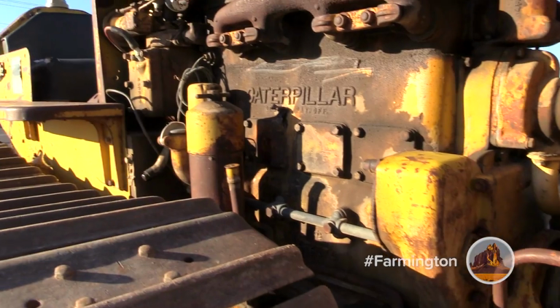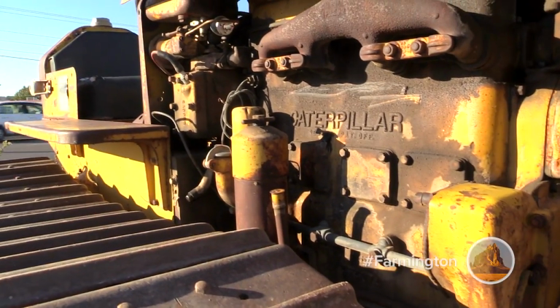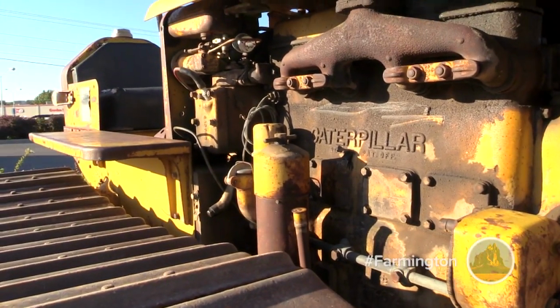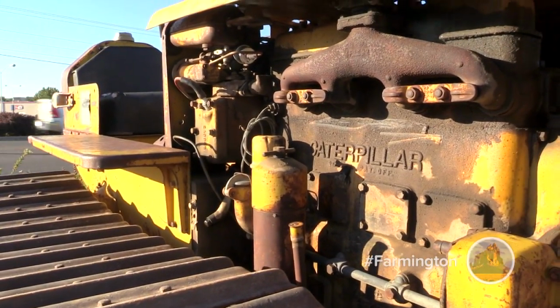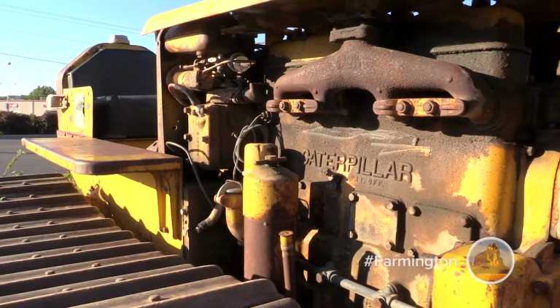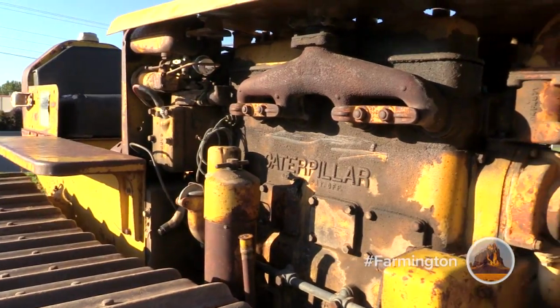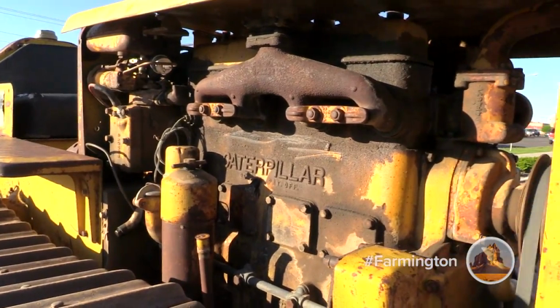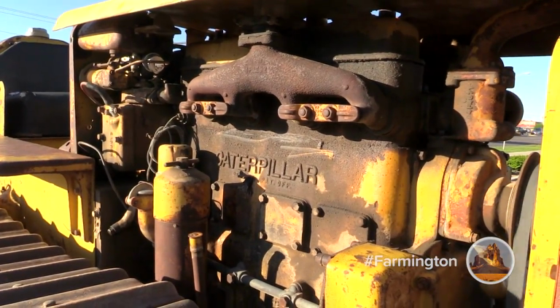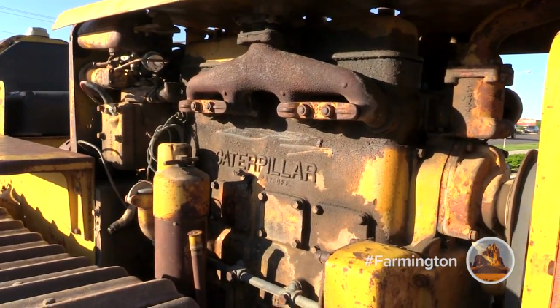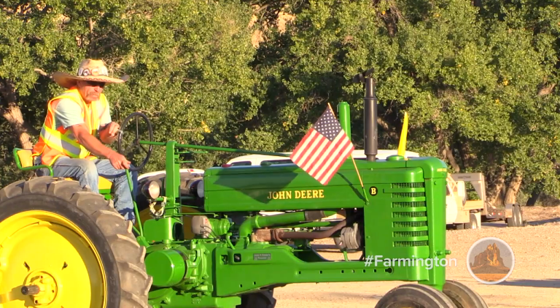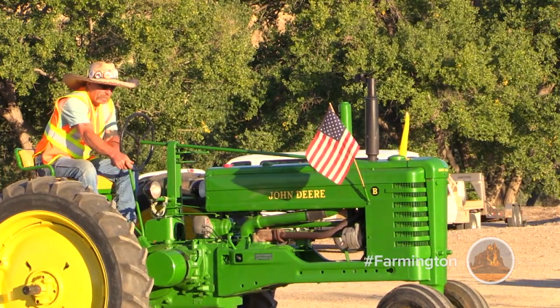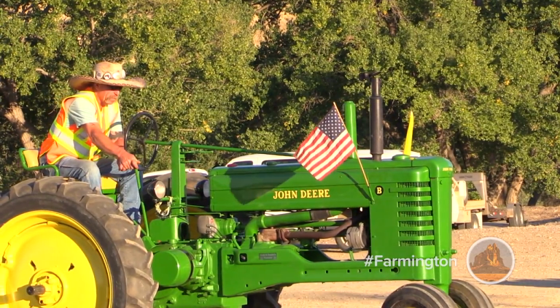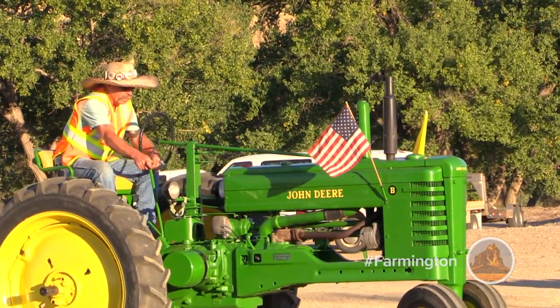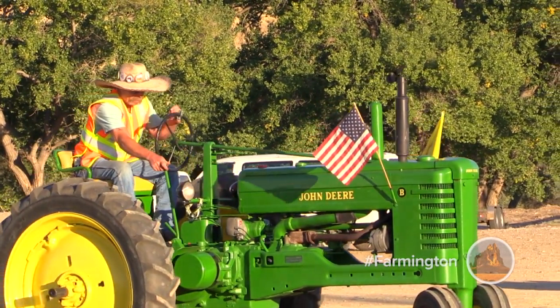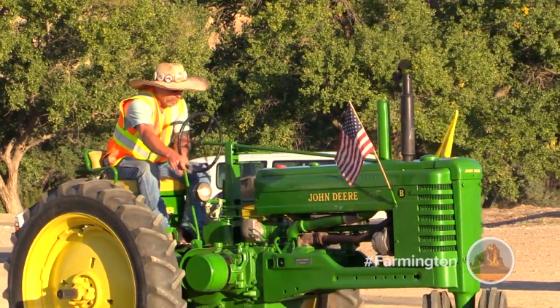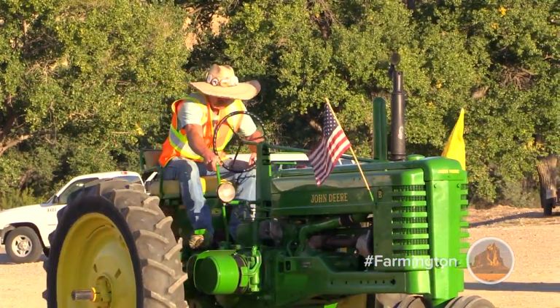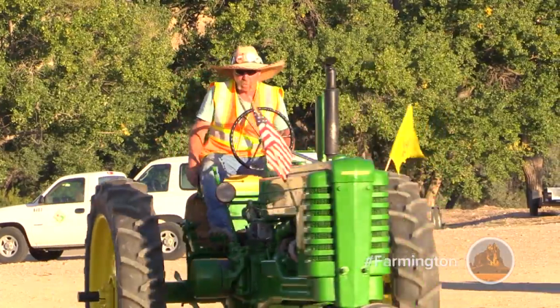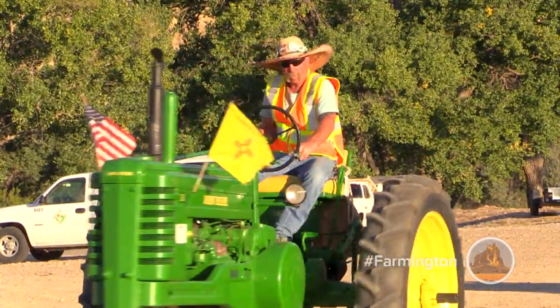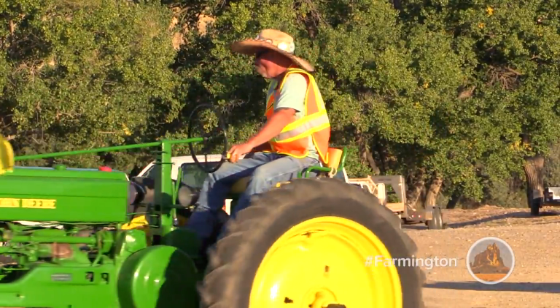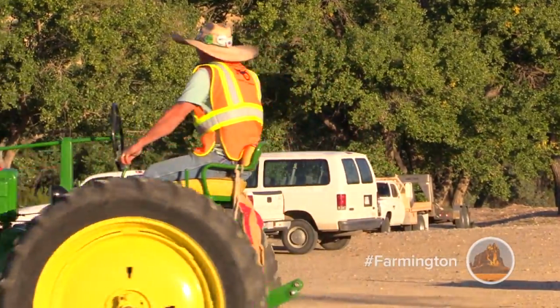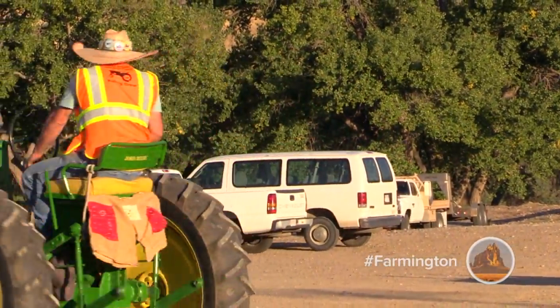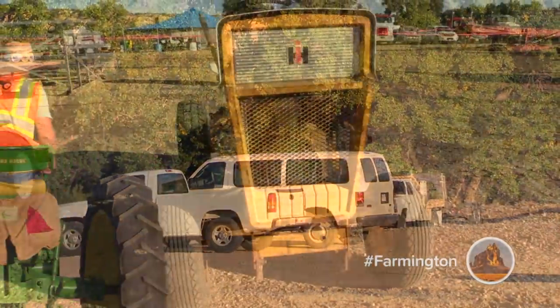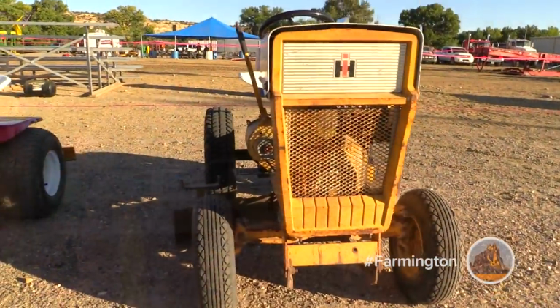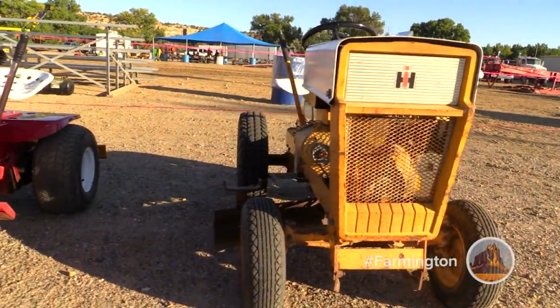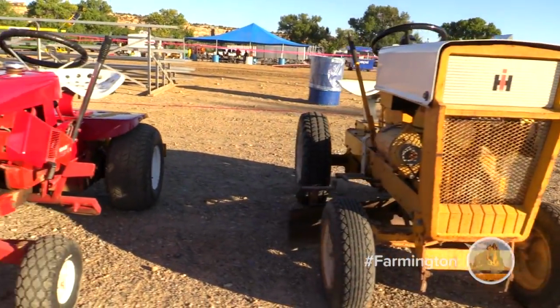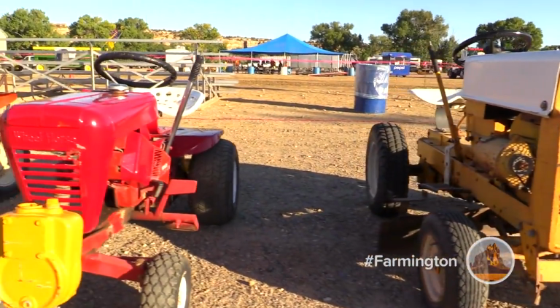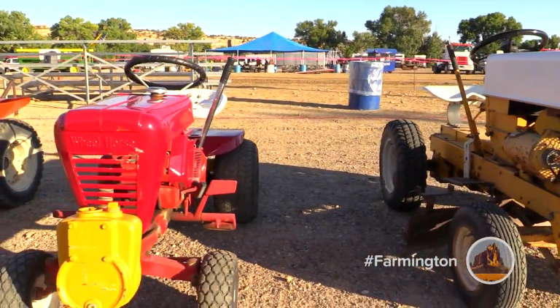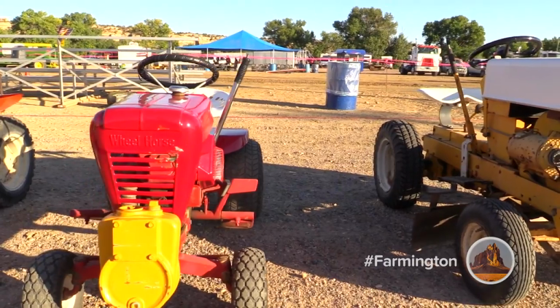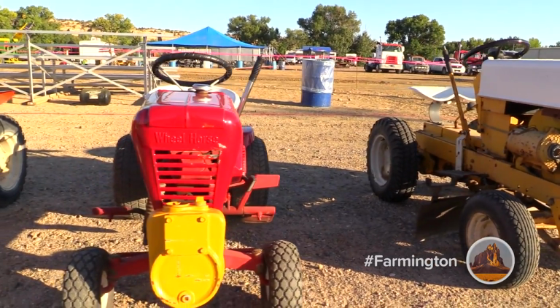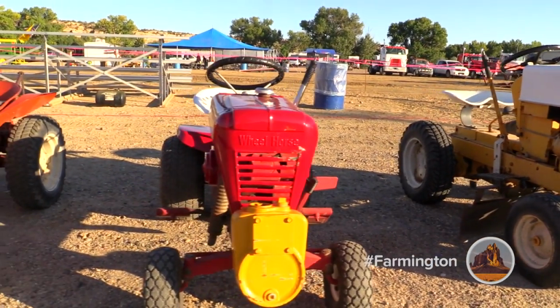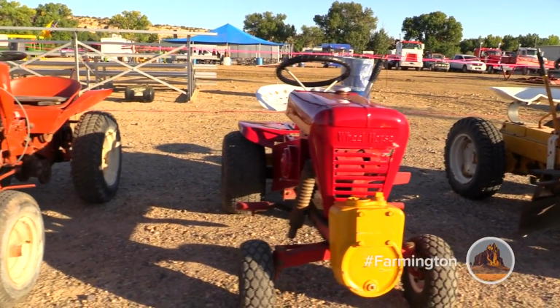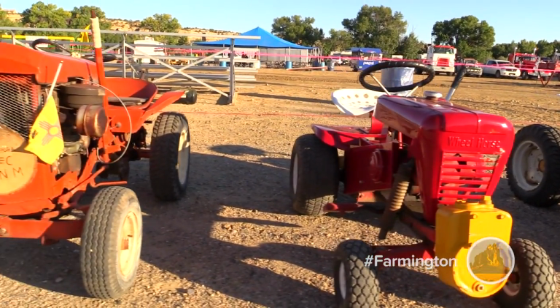We've got some here that's 1918. They all still run. The new tractors and stuff — it's all different fuel and they just don't look as cool, you know. And they cost a lot more money. You don't have to have a brand new tractor to get the job done.